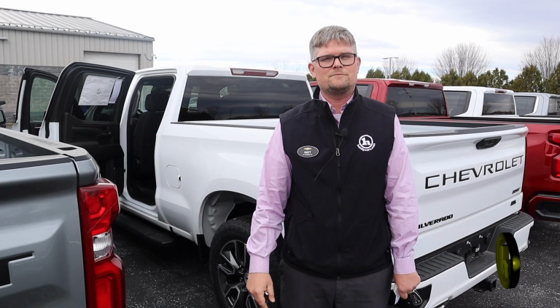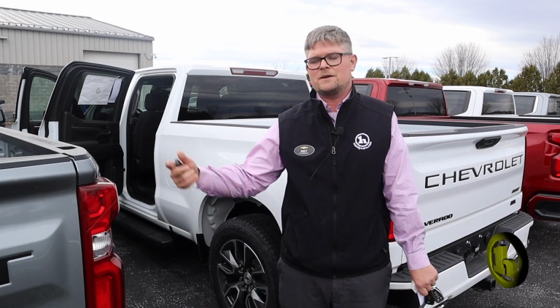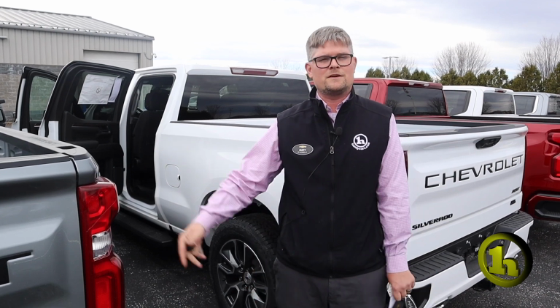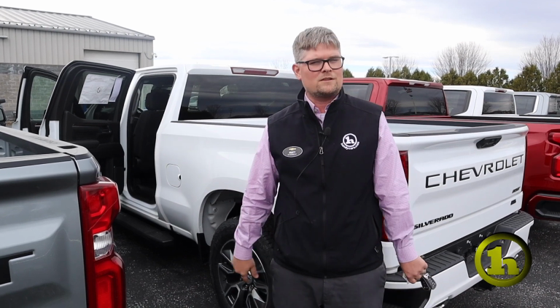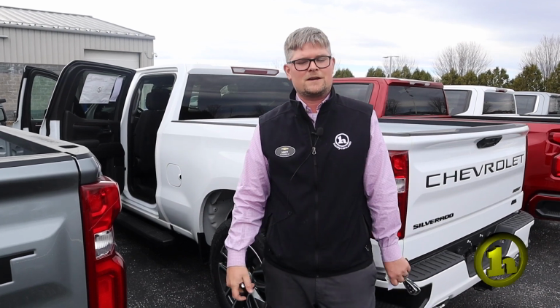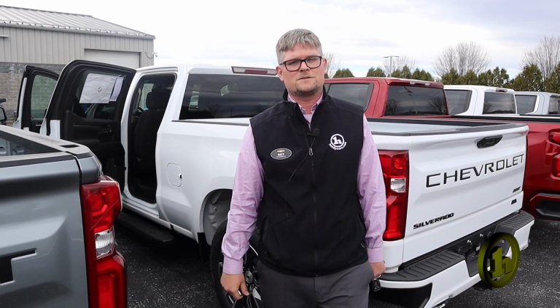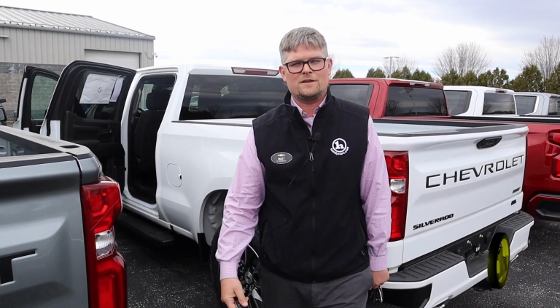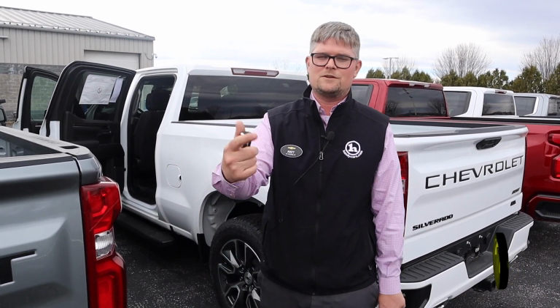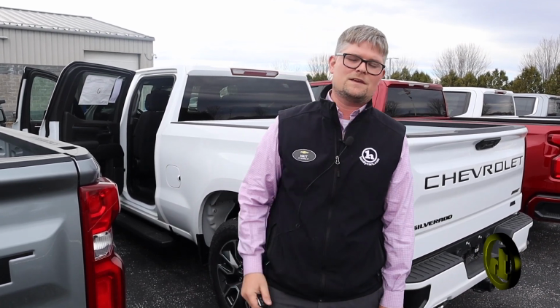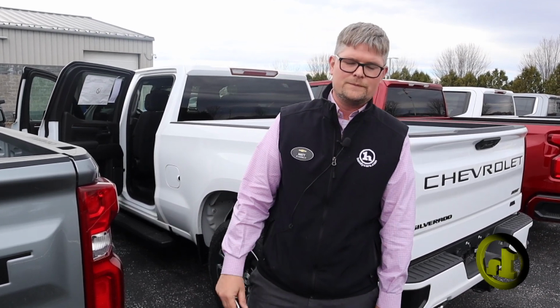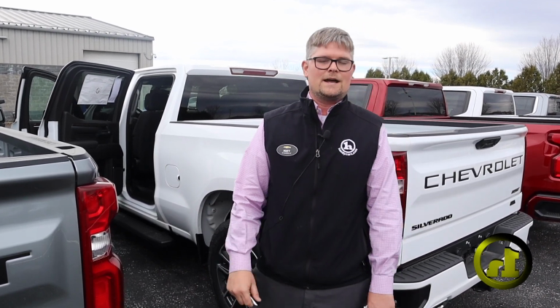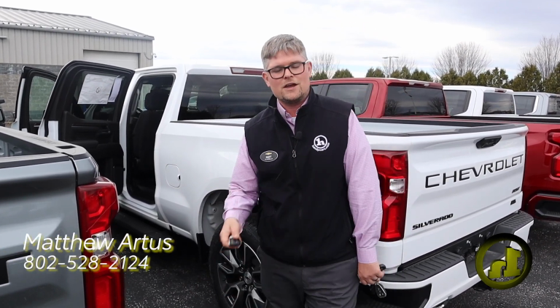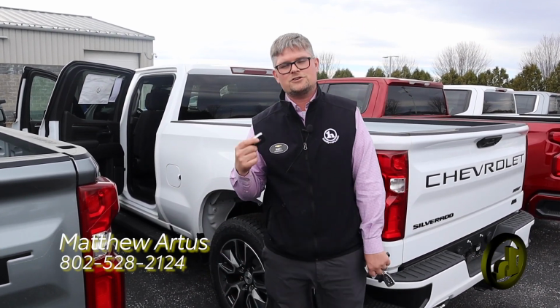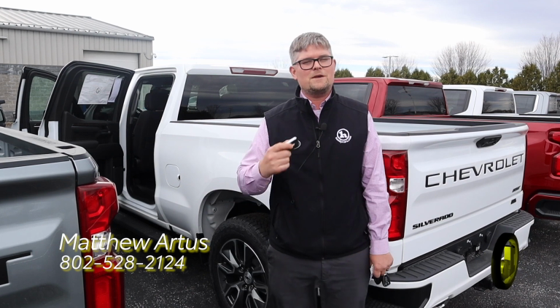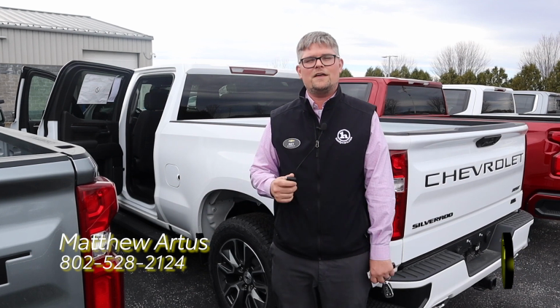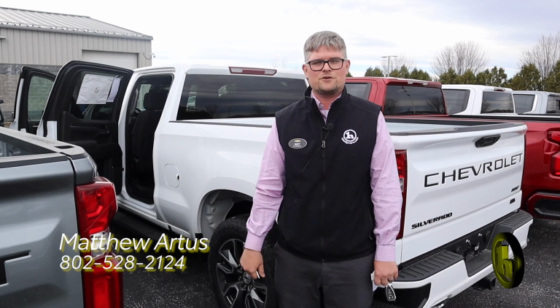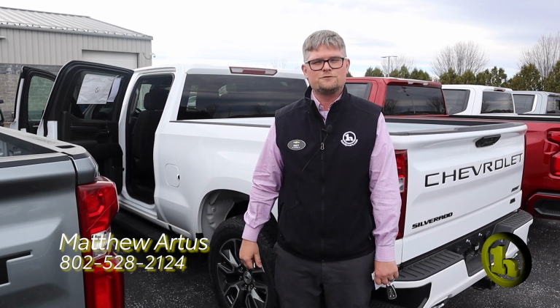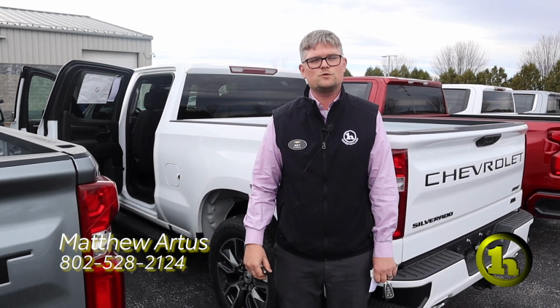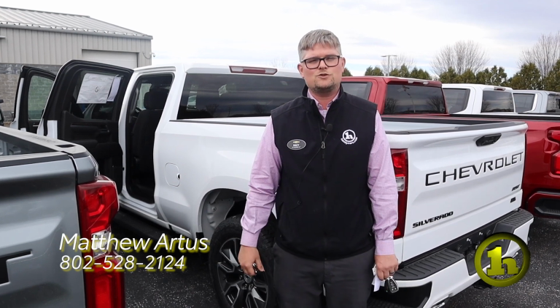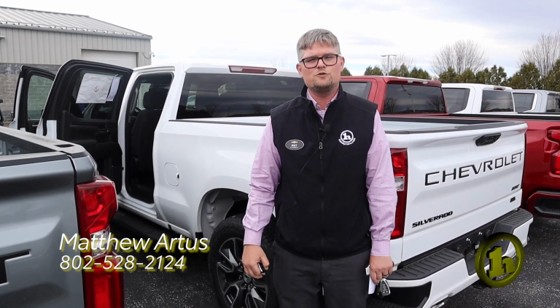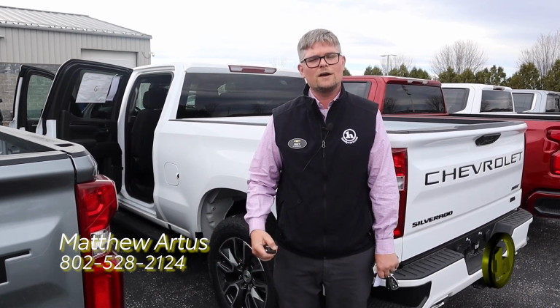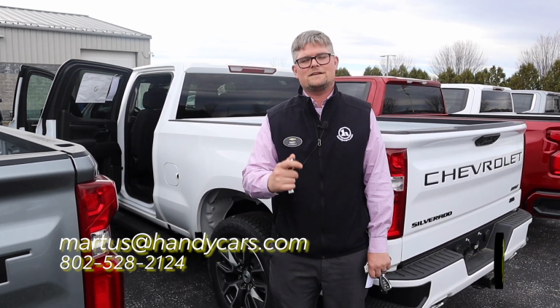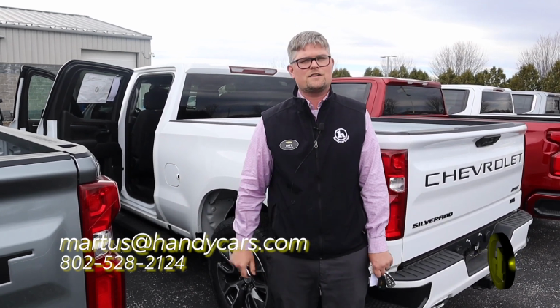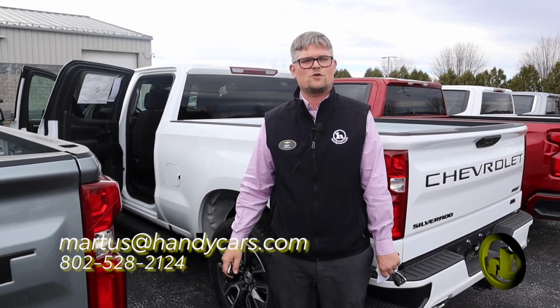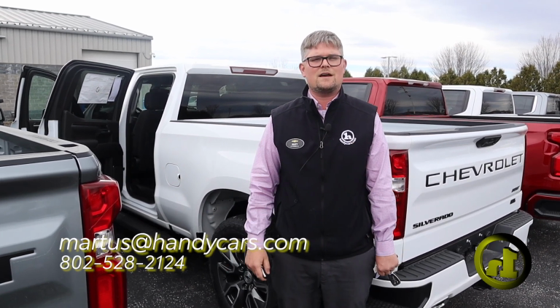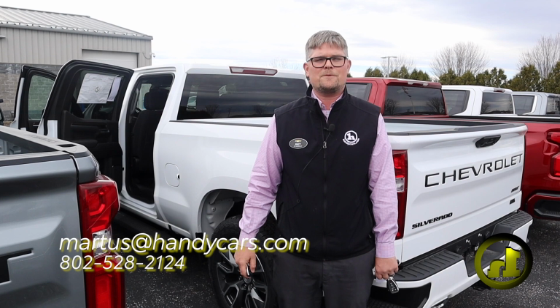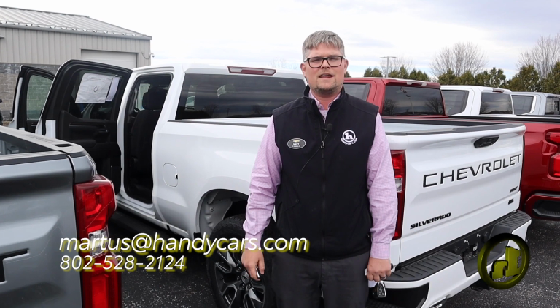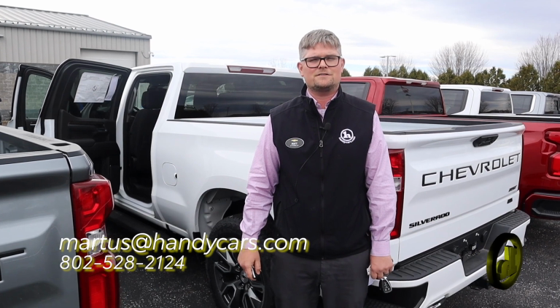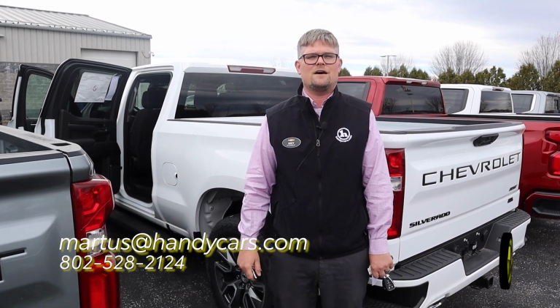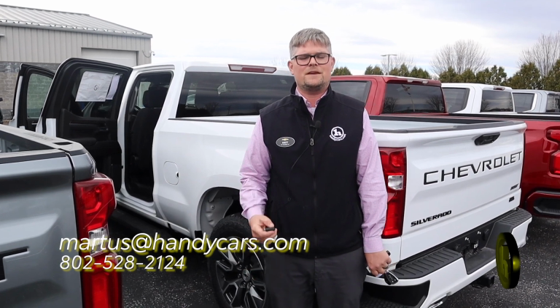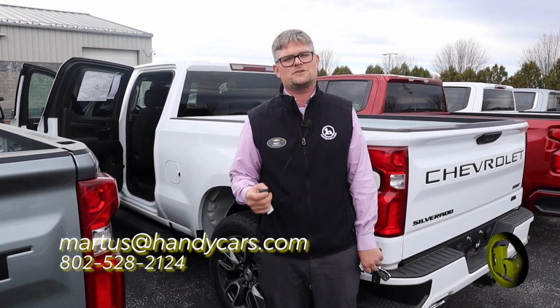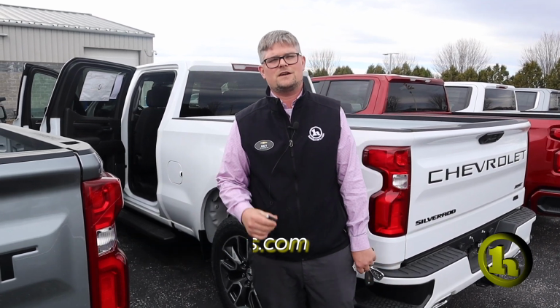I become friends with a lot of my customers as well, and I'd love to do the same for you. If you've got any questions, give me a call at 802-528-2124. And as always, when you're short on time, shop online at handycars.com. Thanks so much, have a great day.